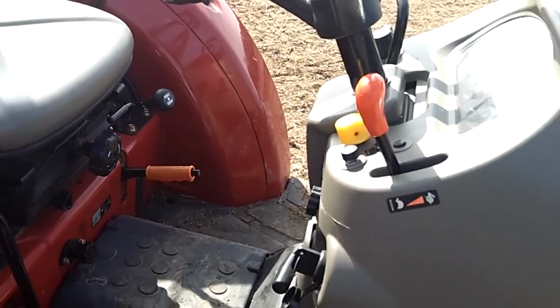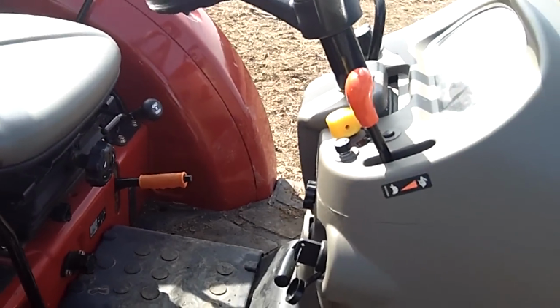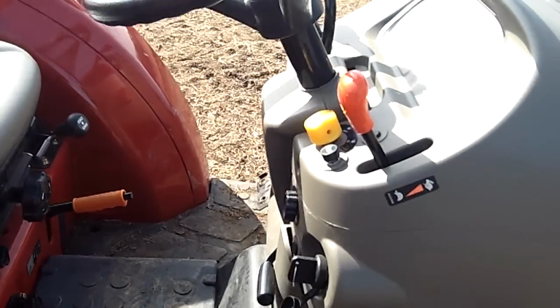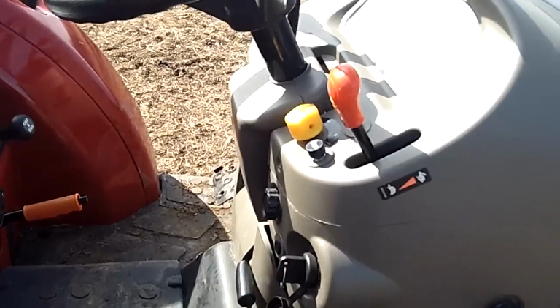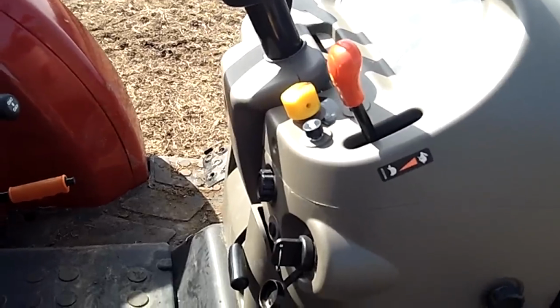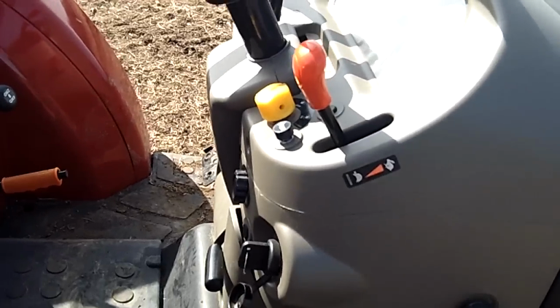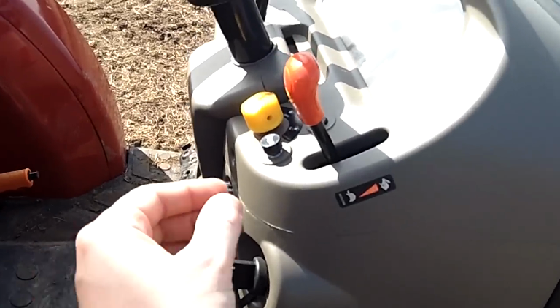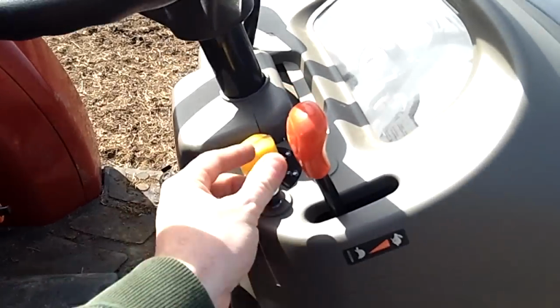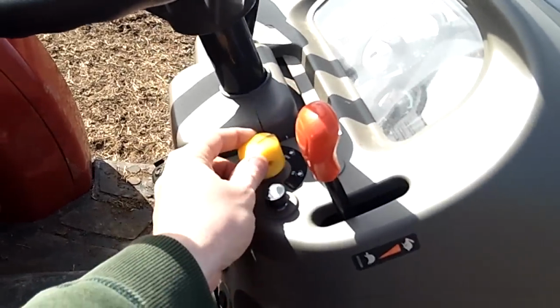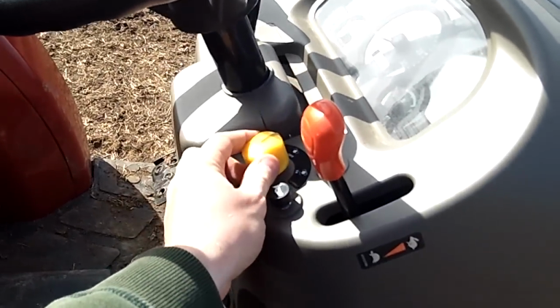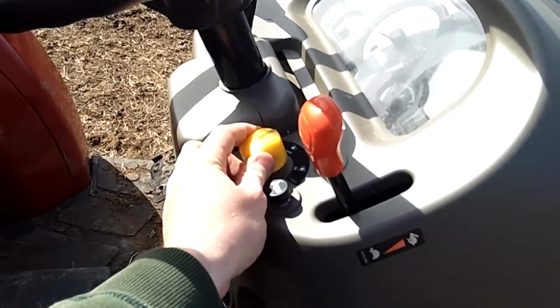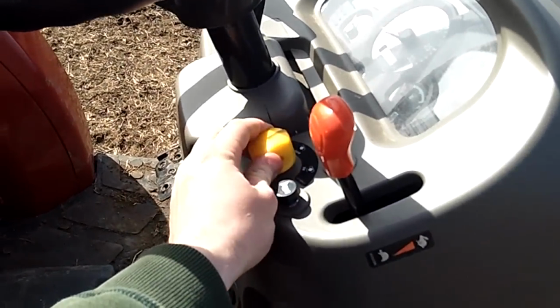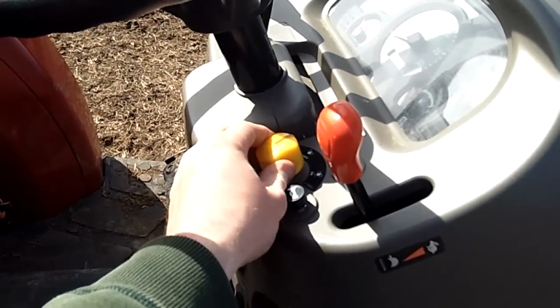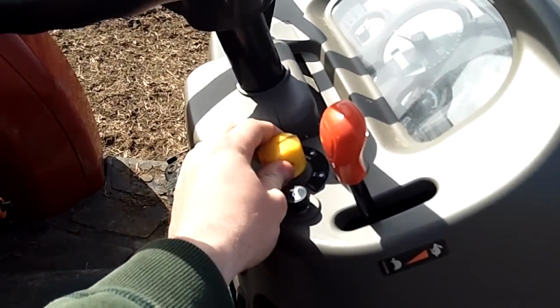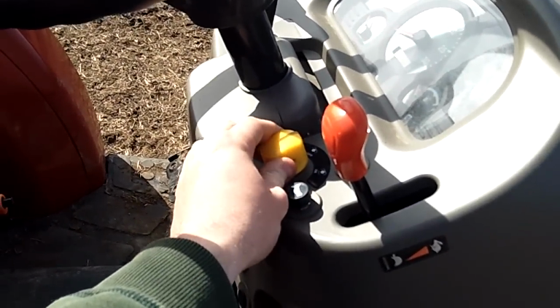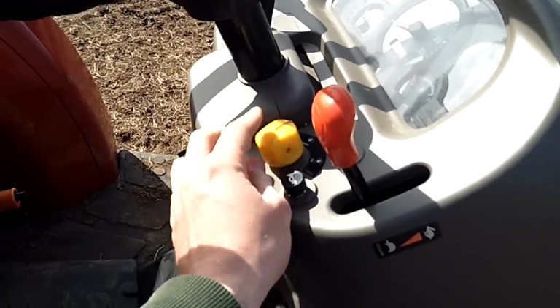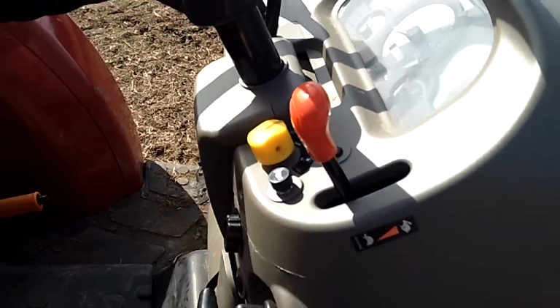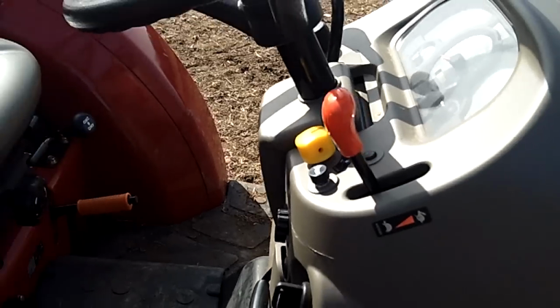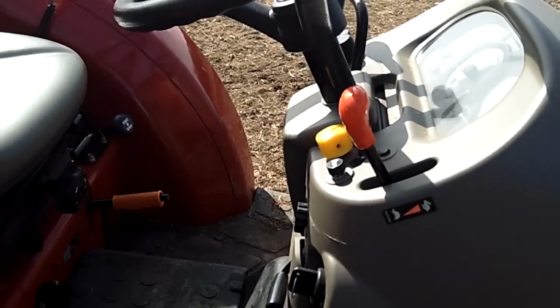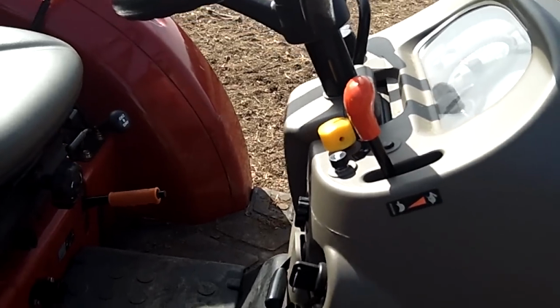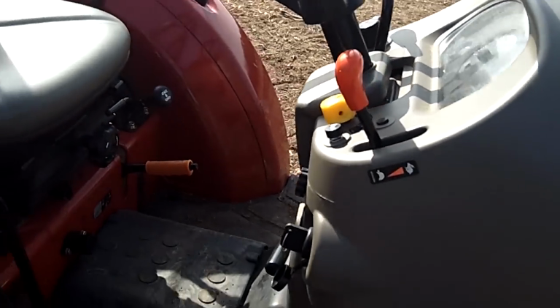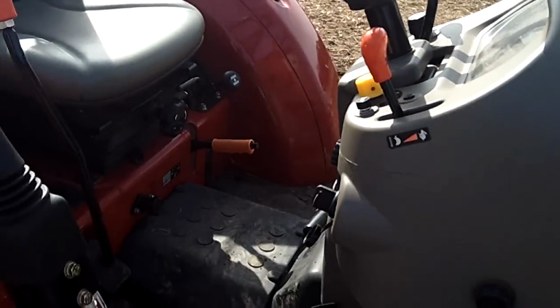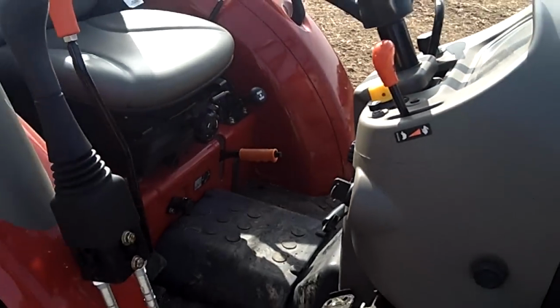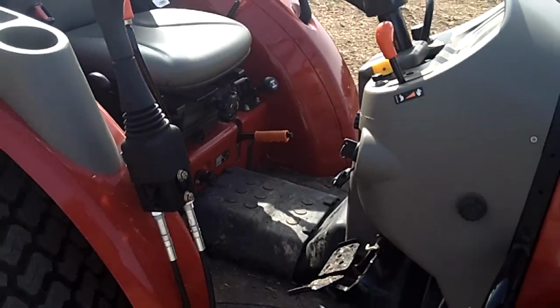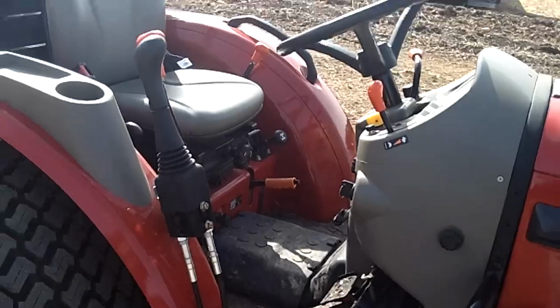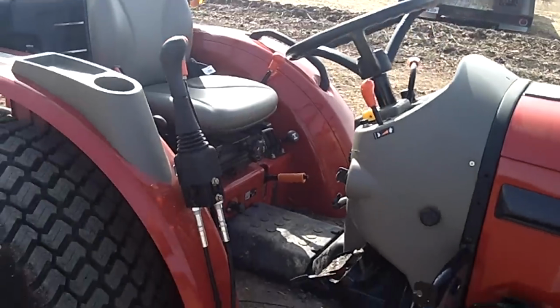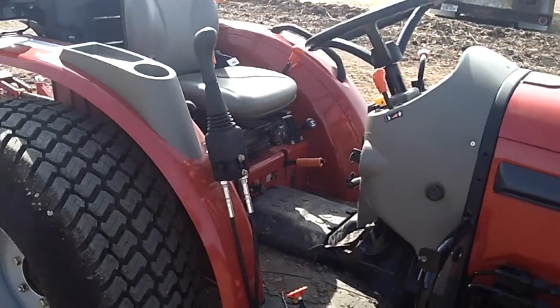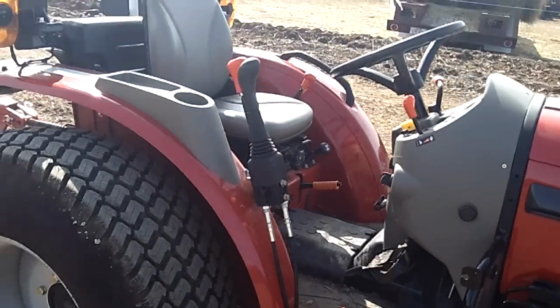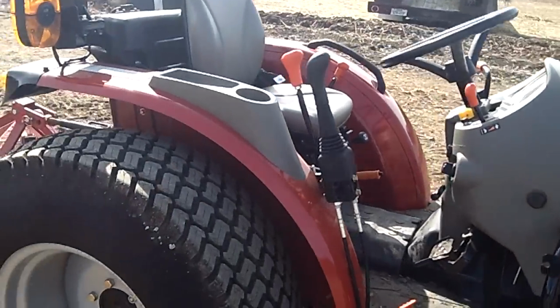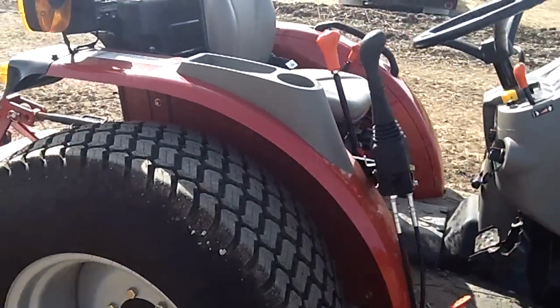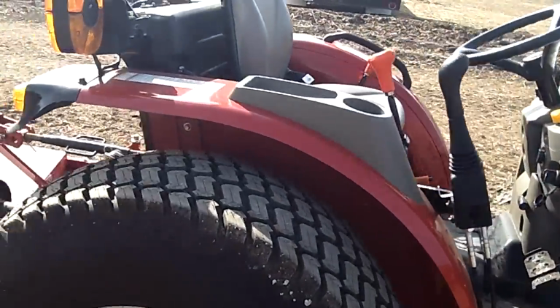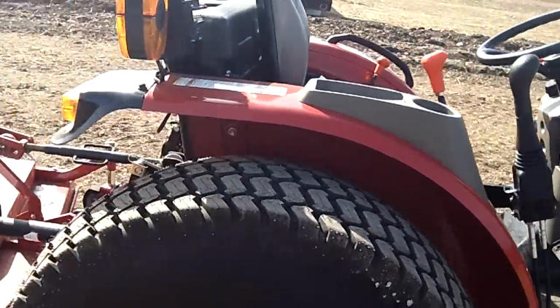You've got the electro-hydraulic PTO on and off right here, so your PTO switch to turn on and off your rear PTO. Cup holder right there on the fender.